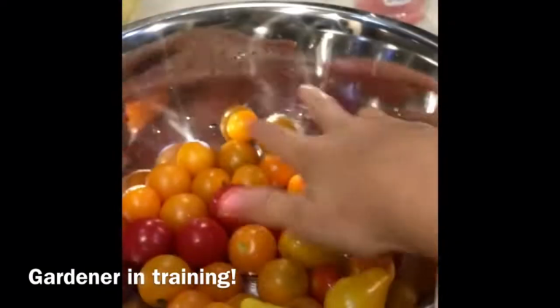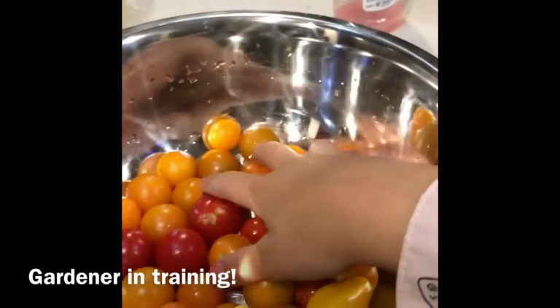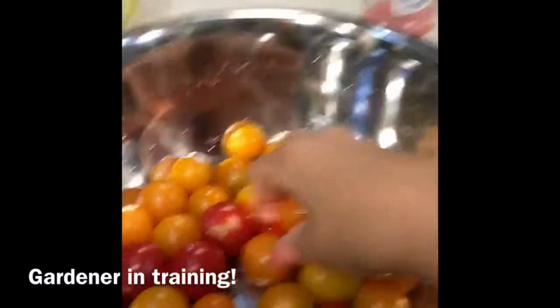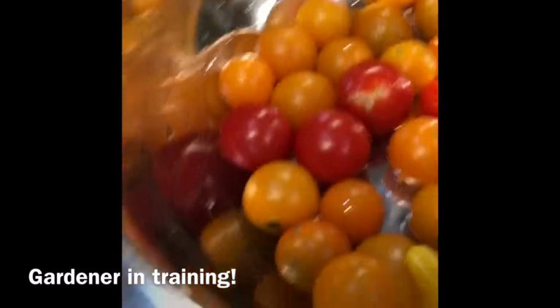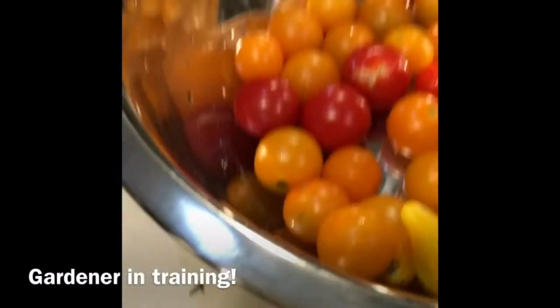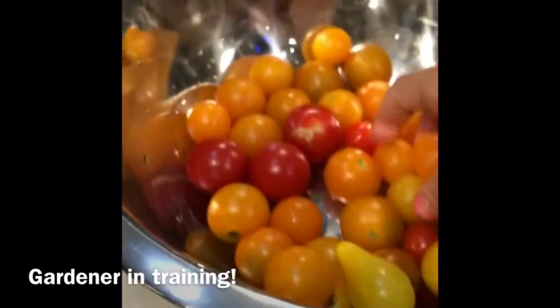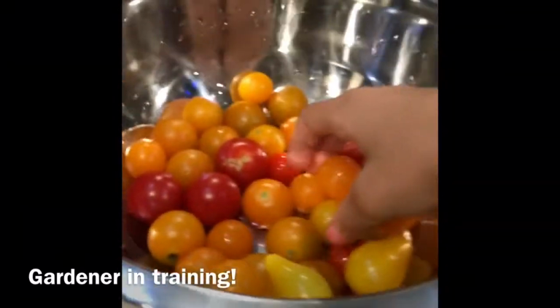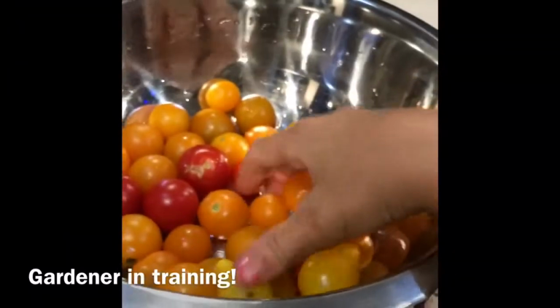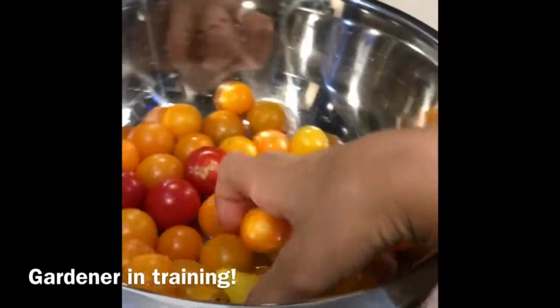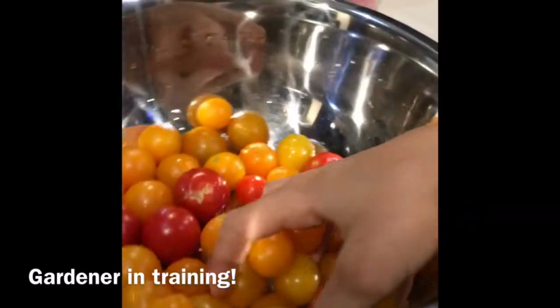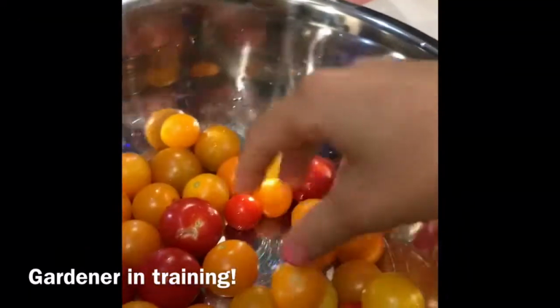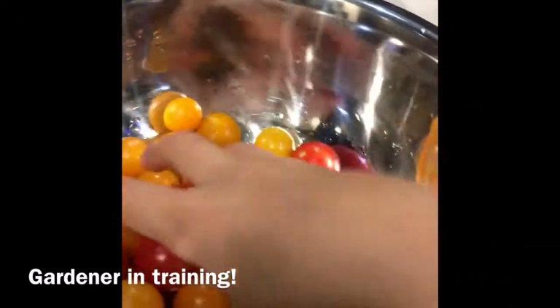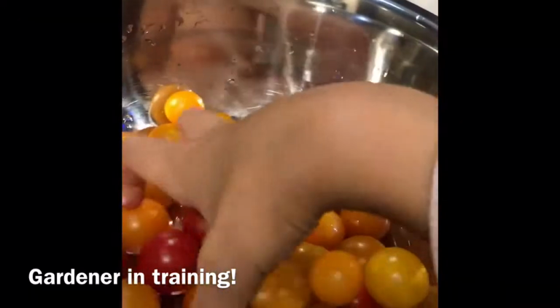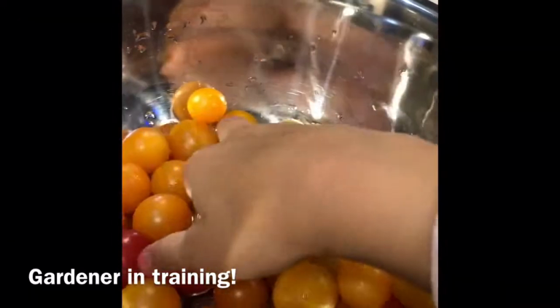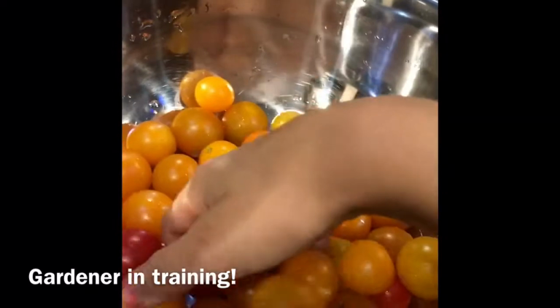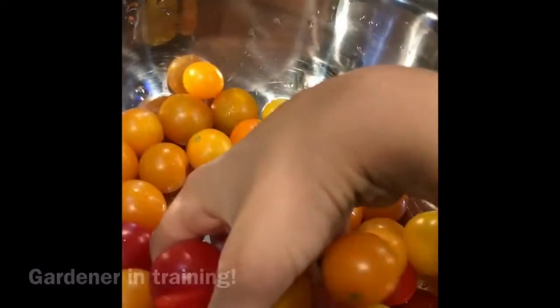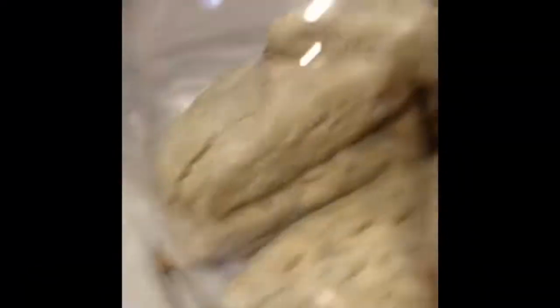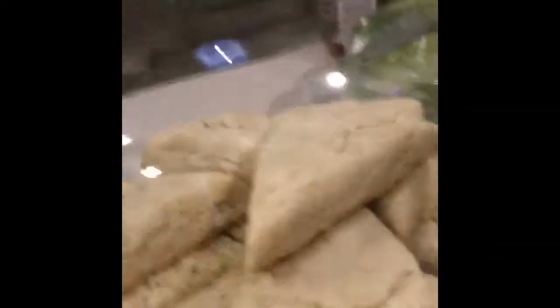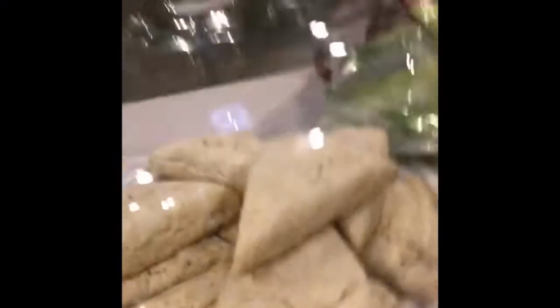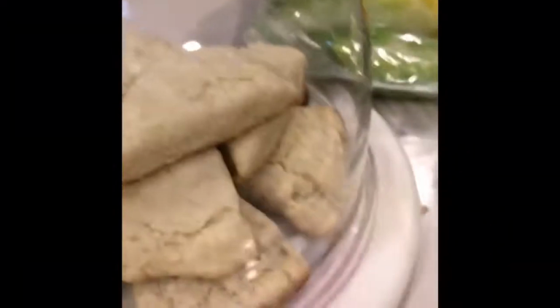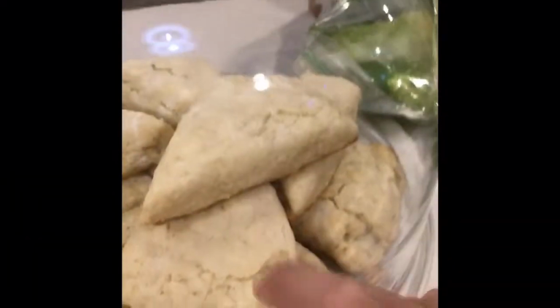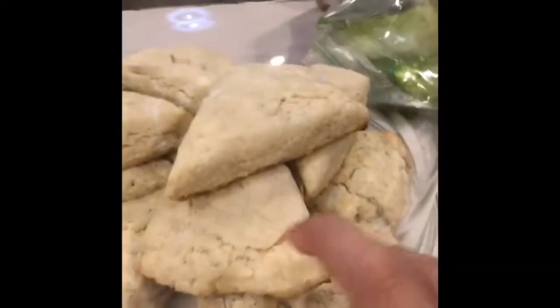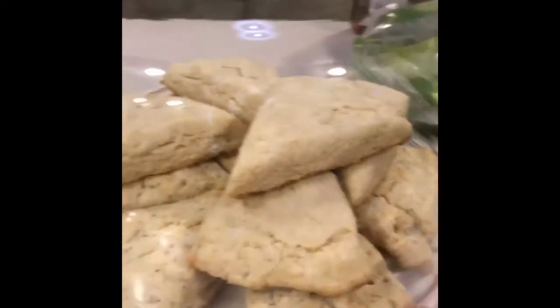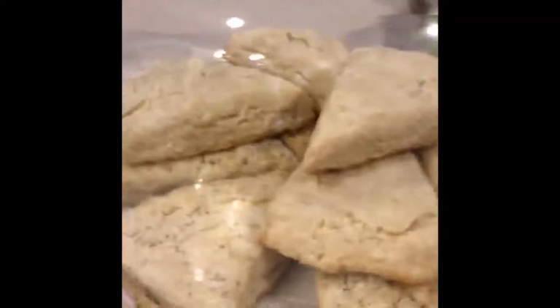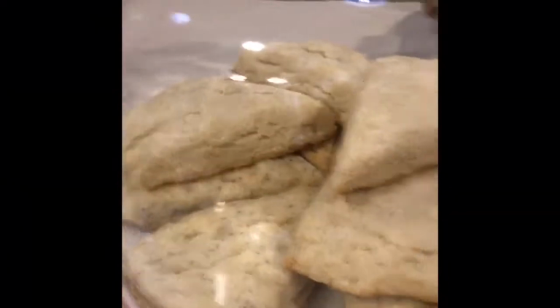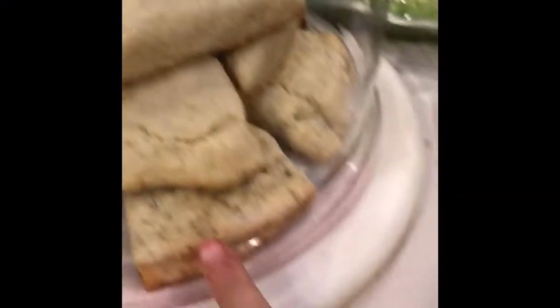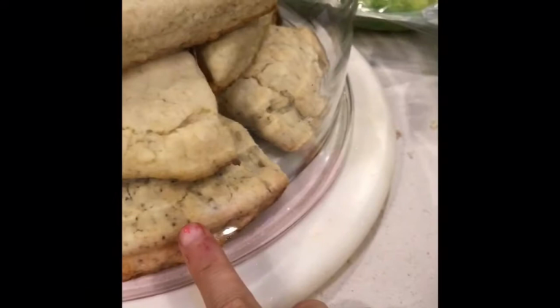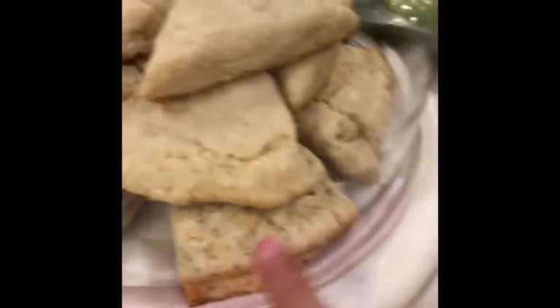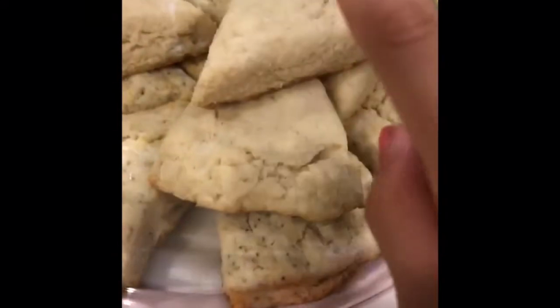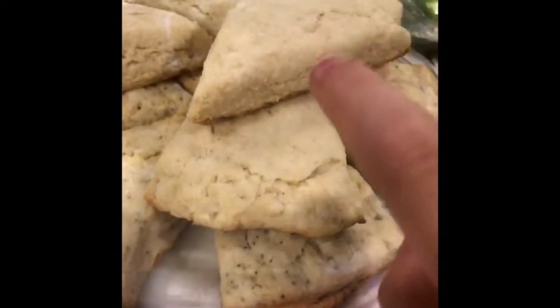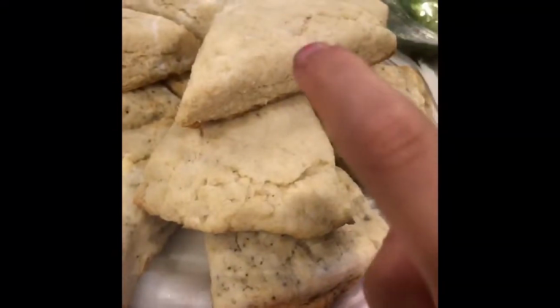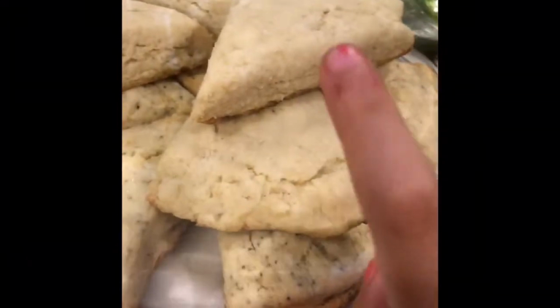I thought Mom said this was like the jelly bean tomato. And with these tomatoes, I think Mom's going to make some salsa. My mom made some of these — they're different kinds. There's that one, then there's just a regular one.